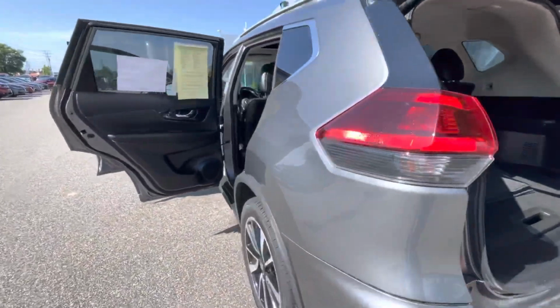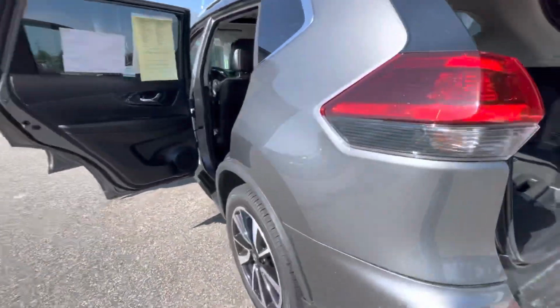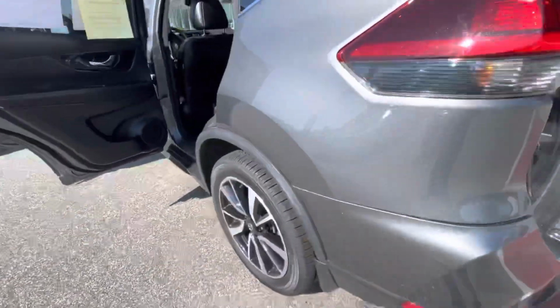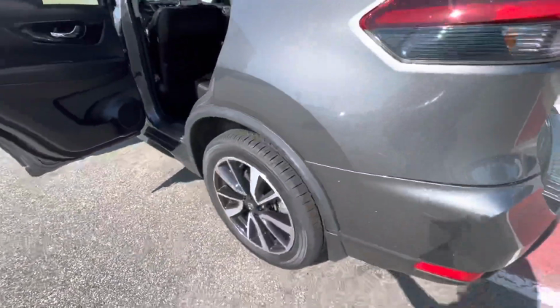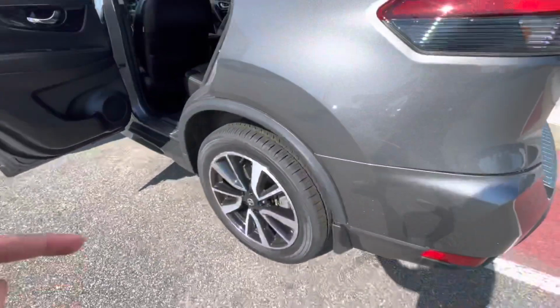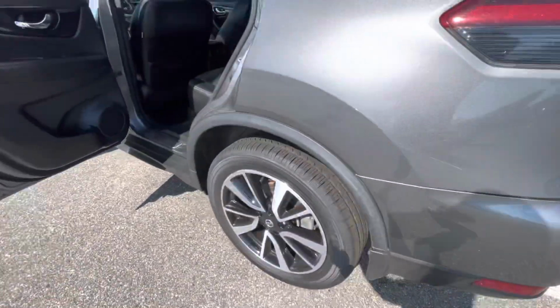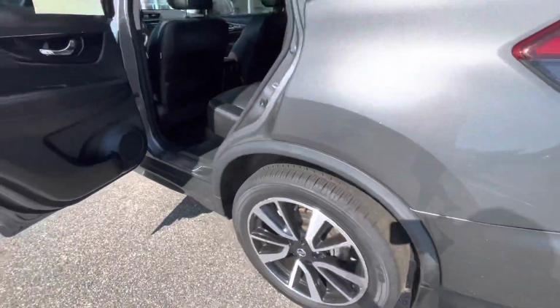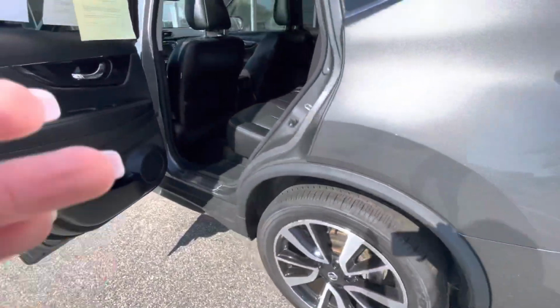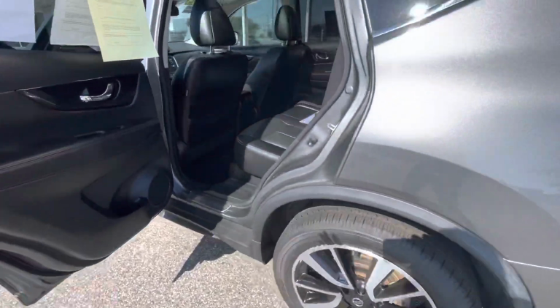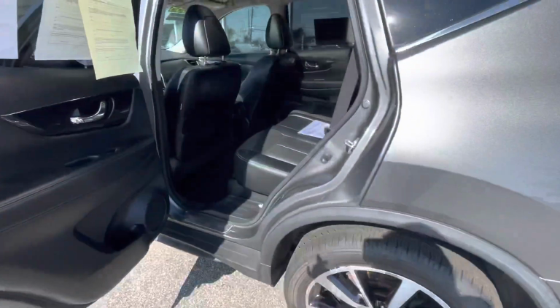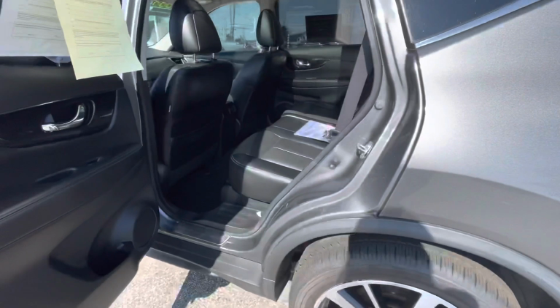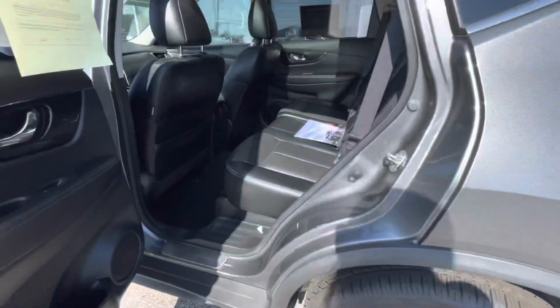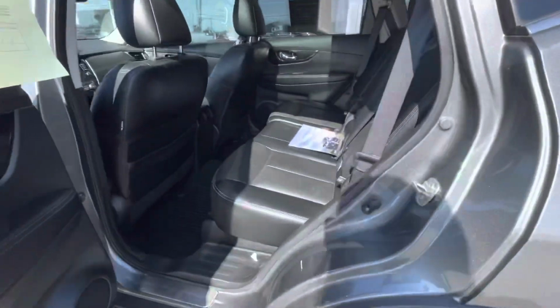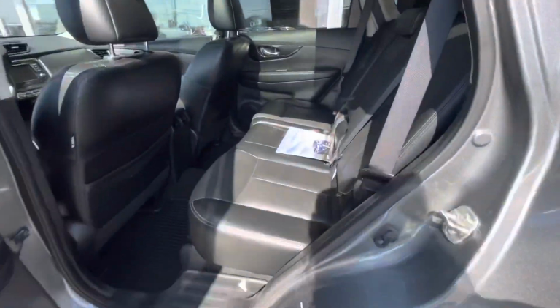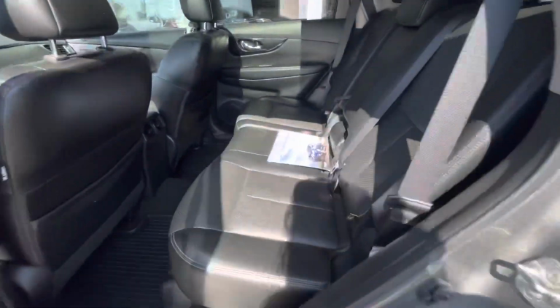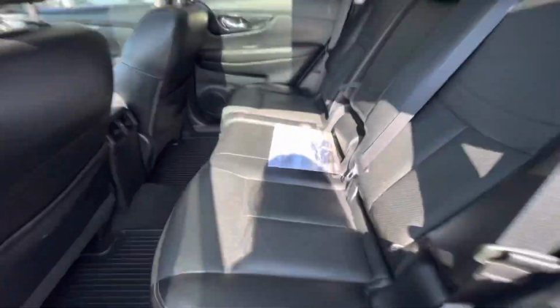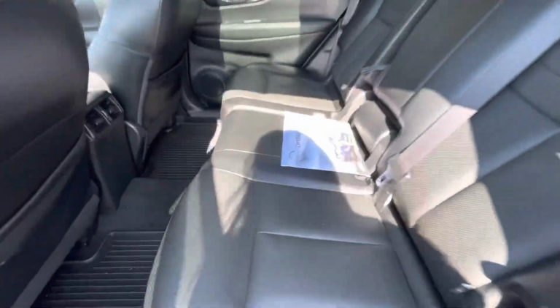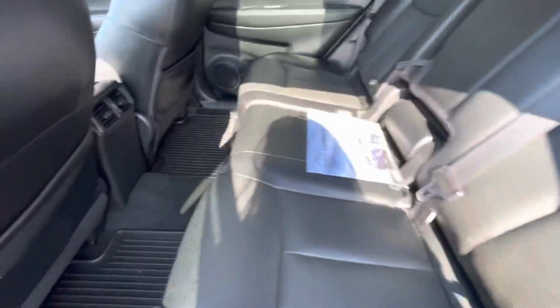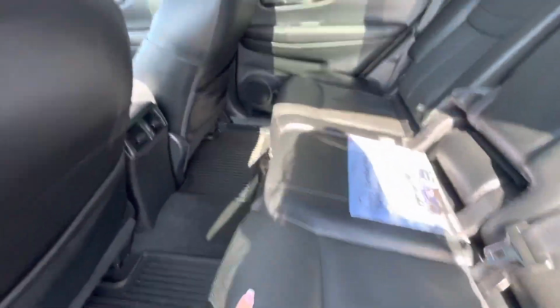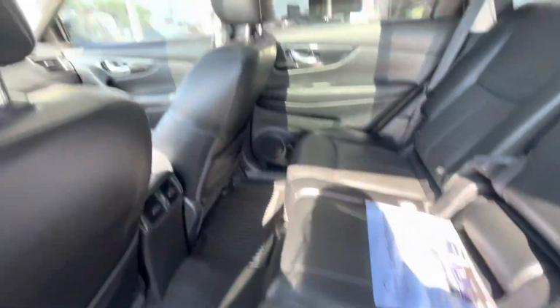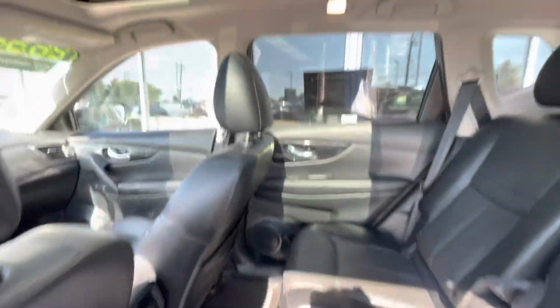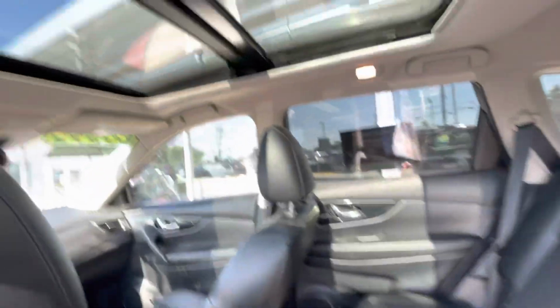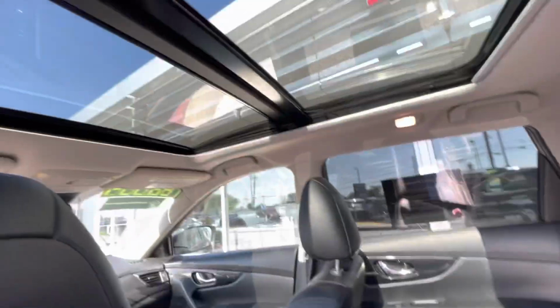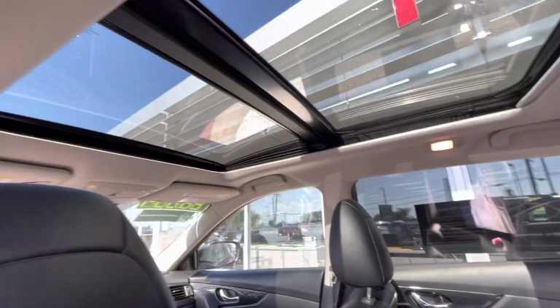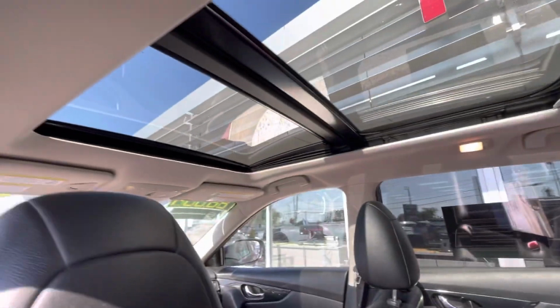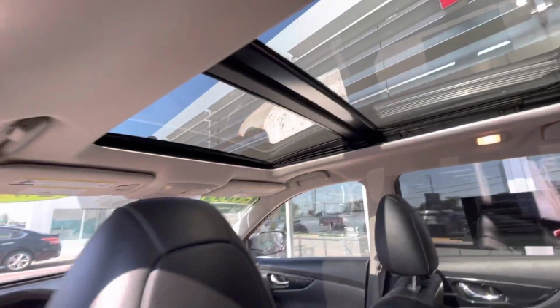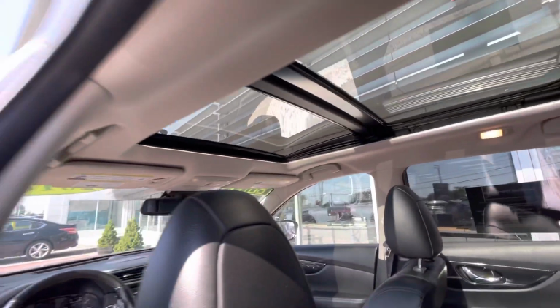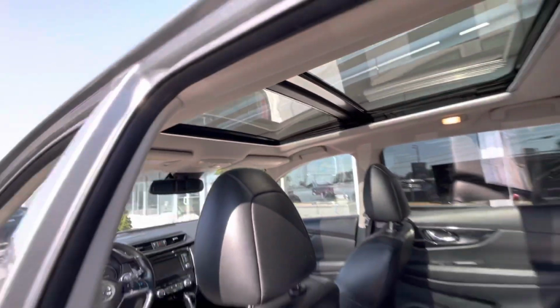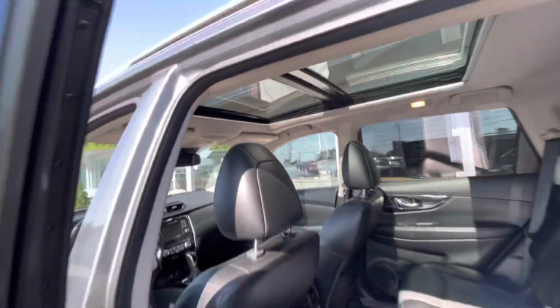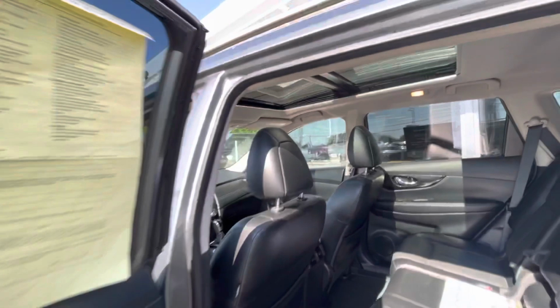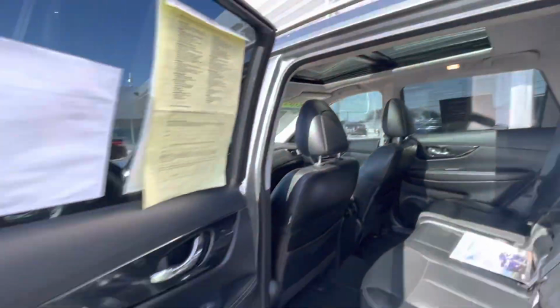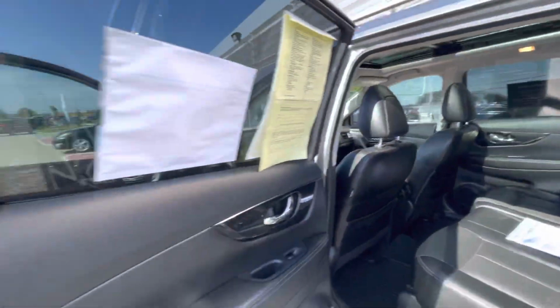You have upgraded alloy wheels, a full black leather interior, and also a full sunroof, which is amazing.